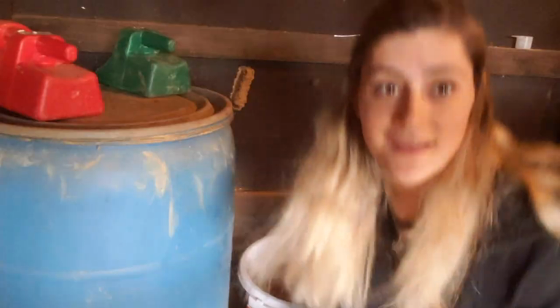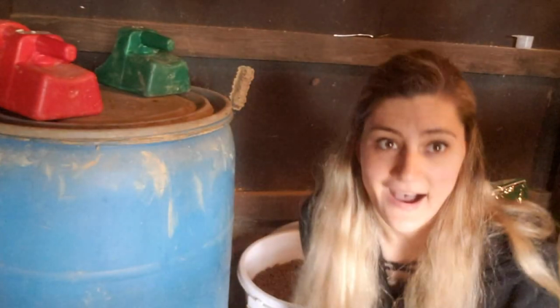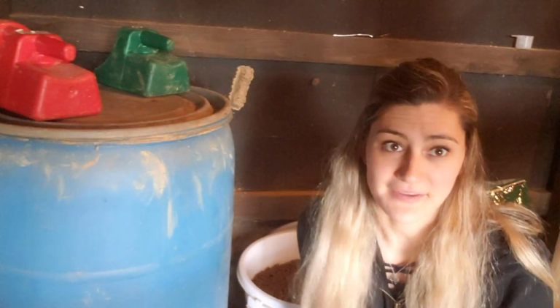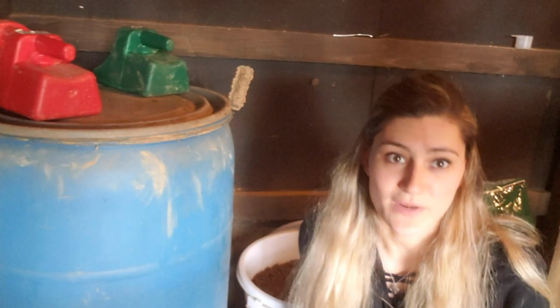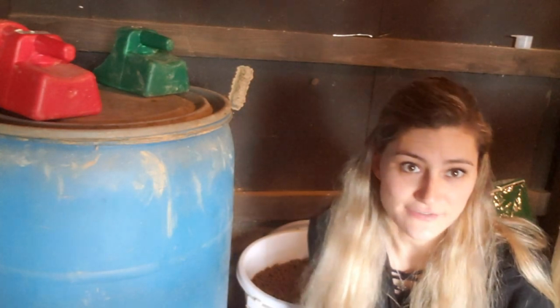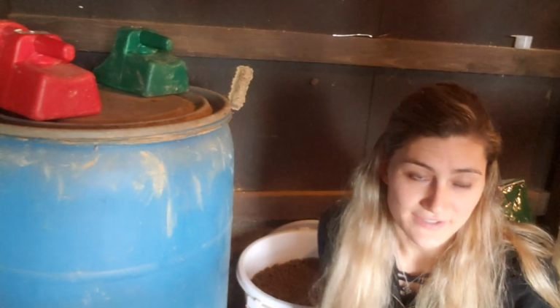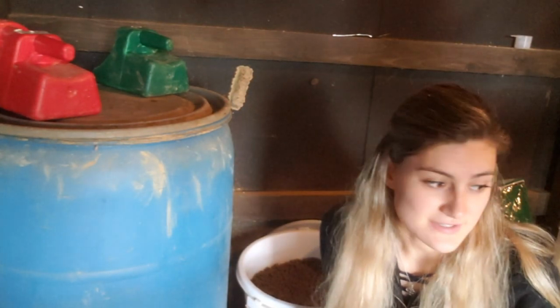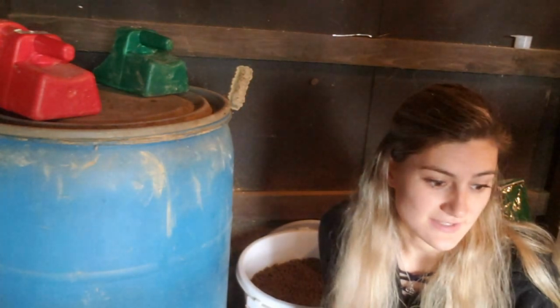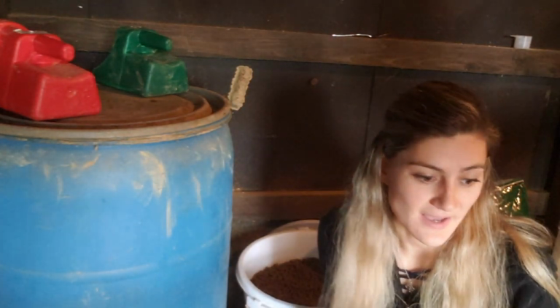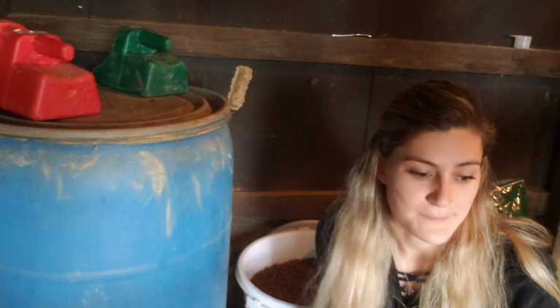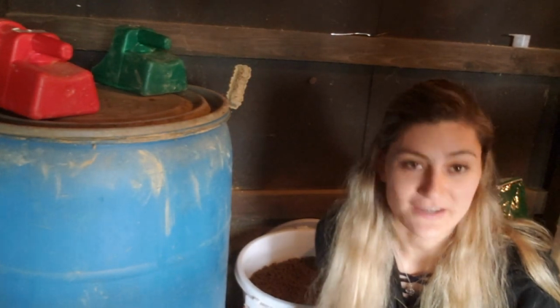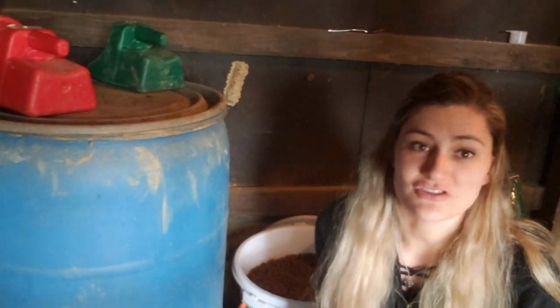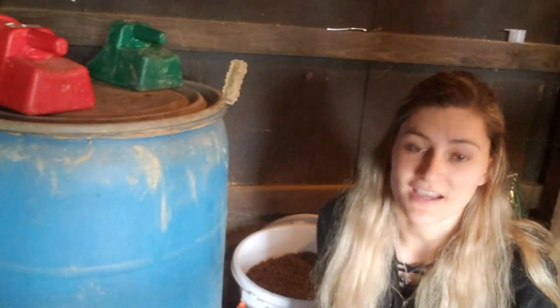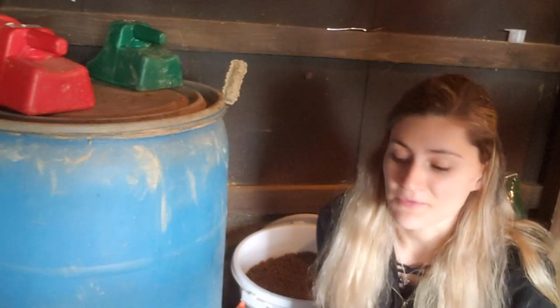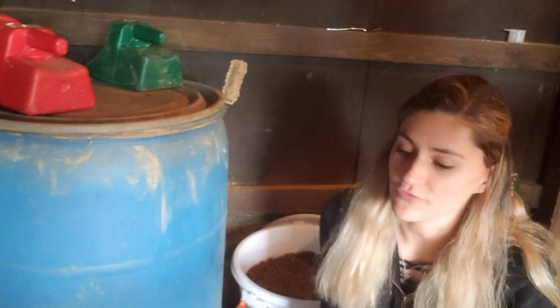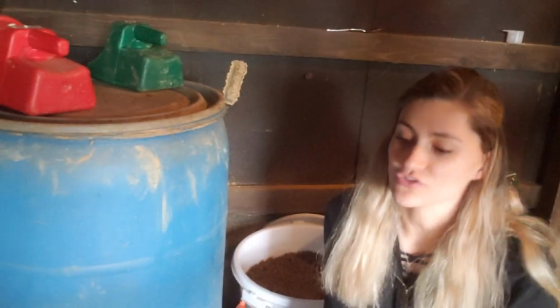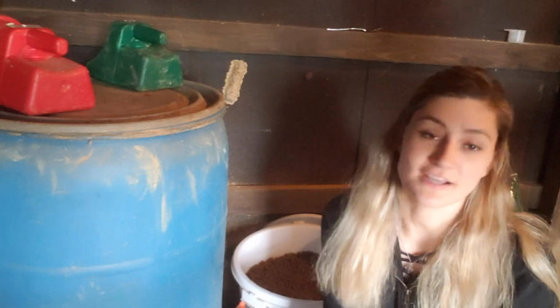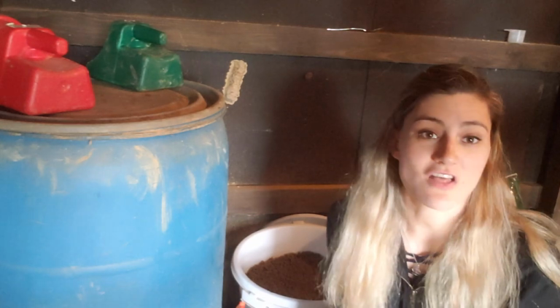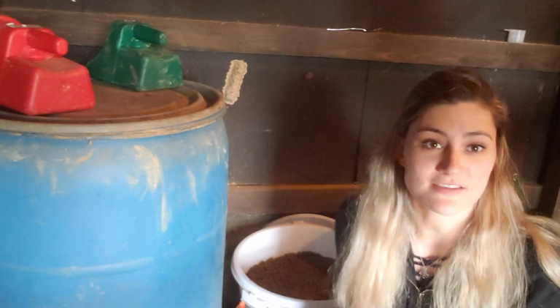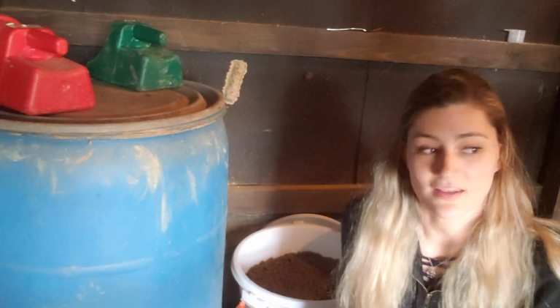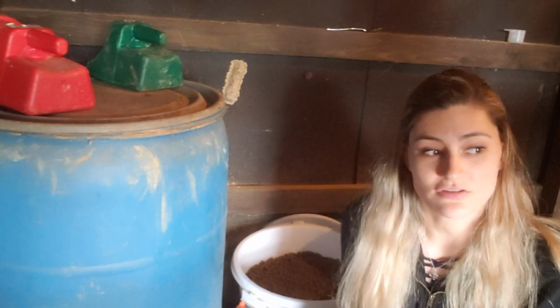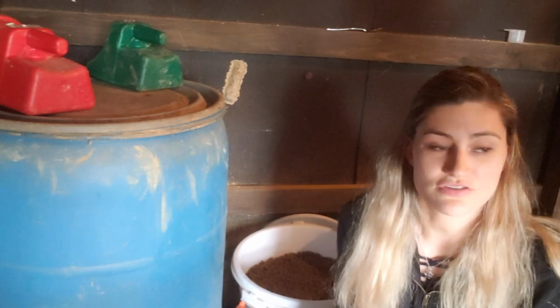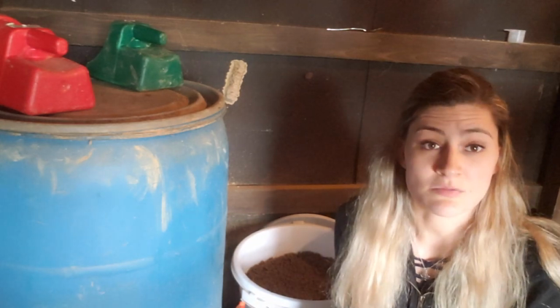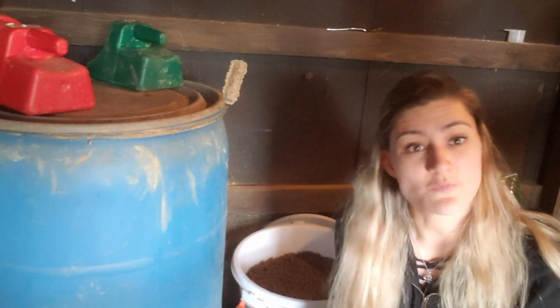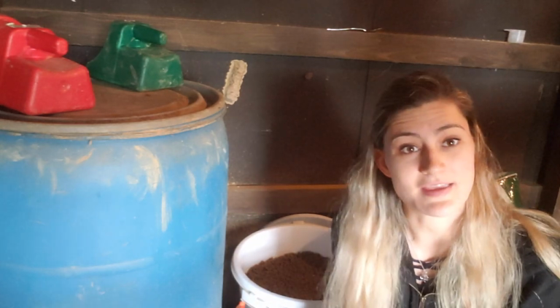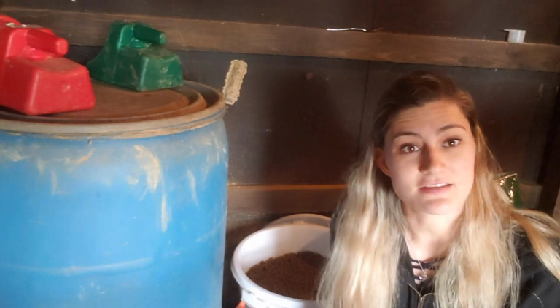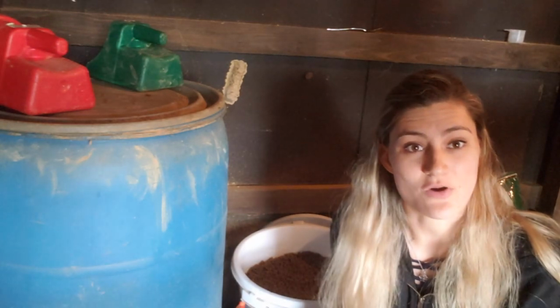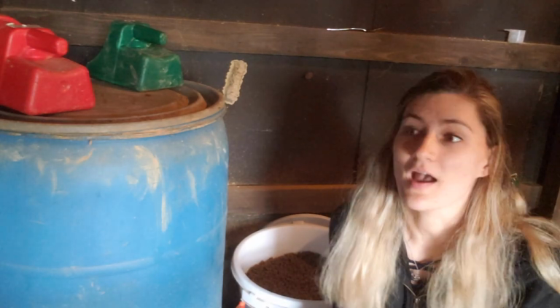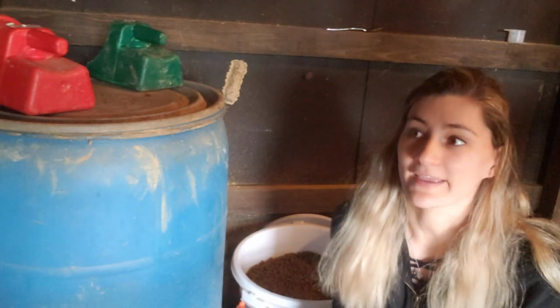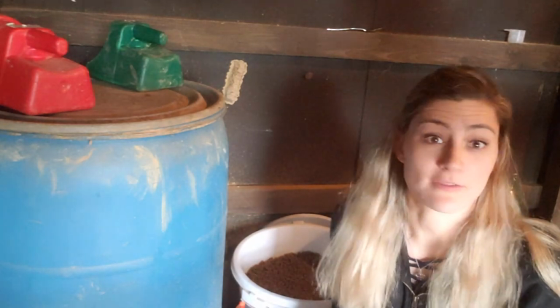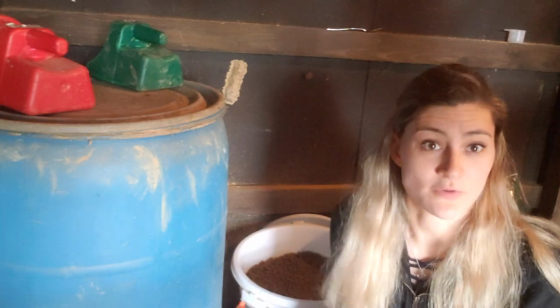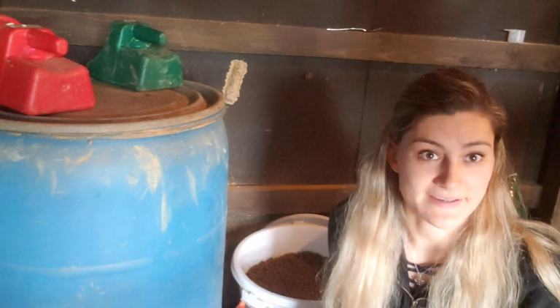I feed Winter first because she has the most food. She takes the longest and also she's the most picky, so I give her the most time.